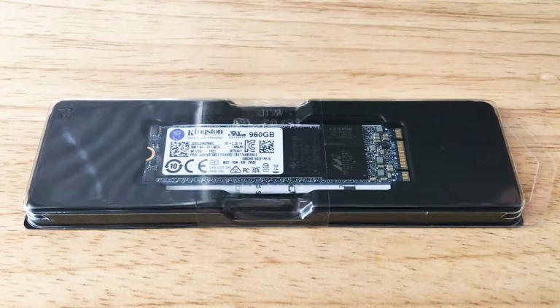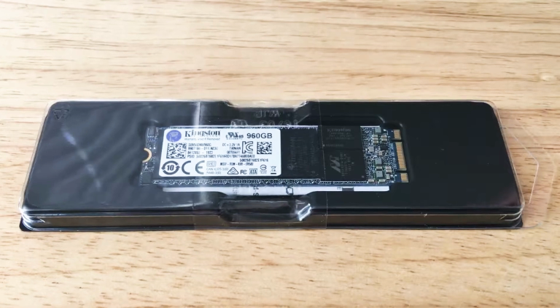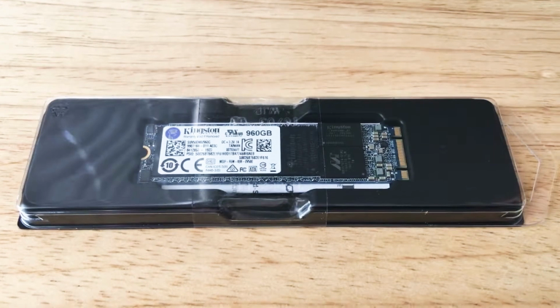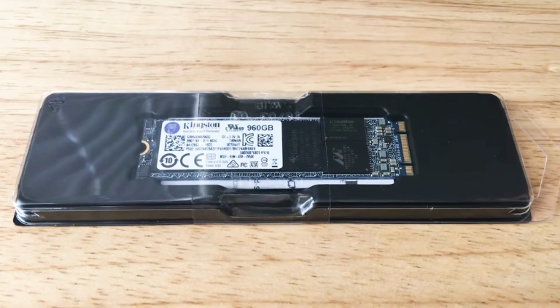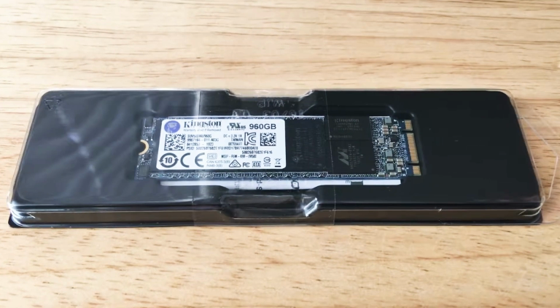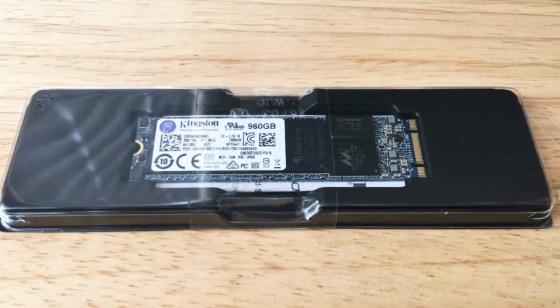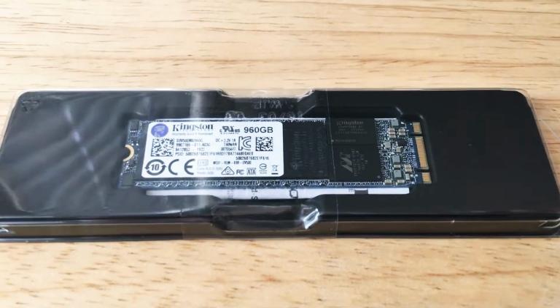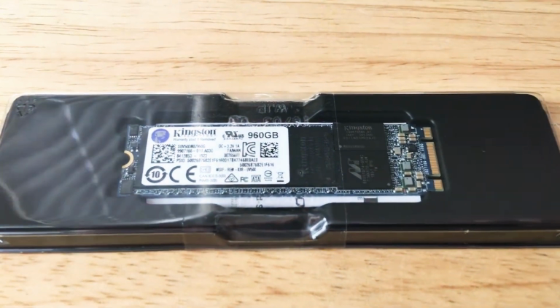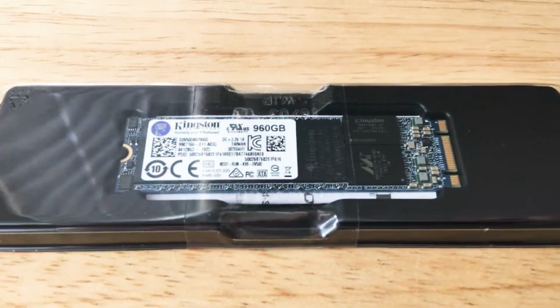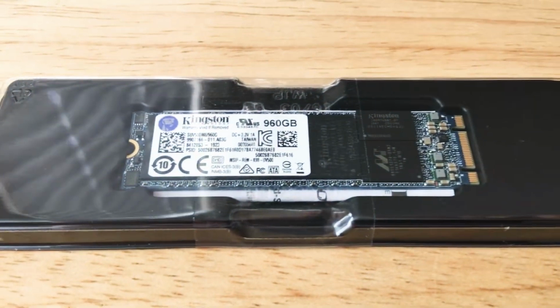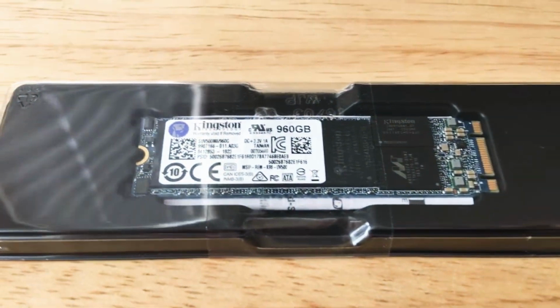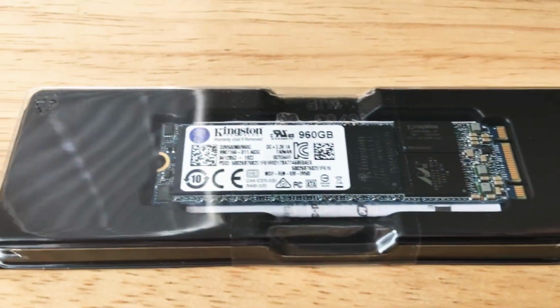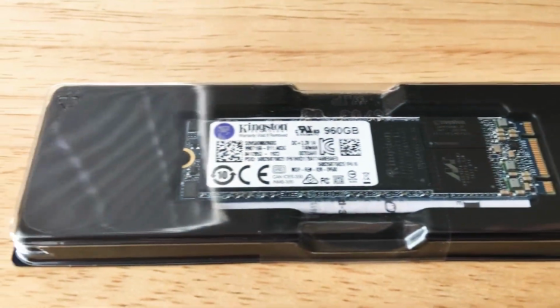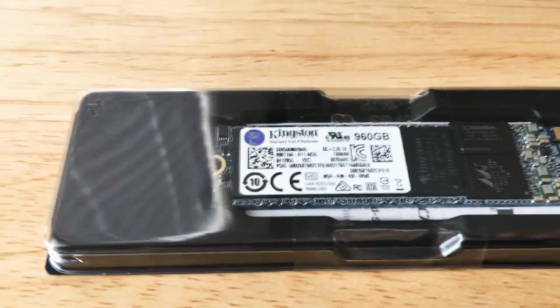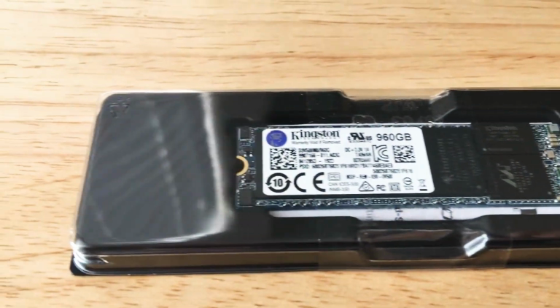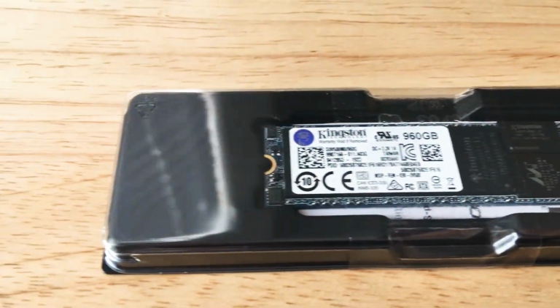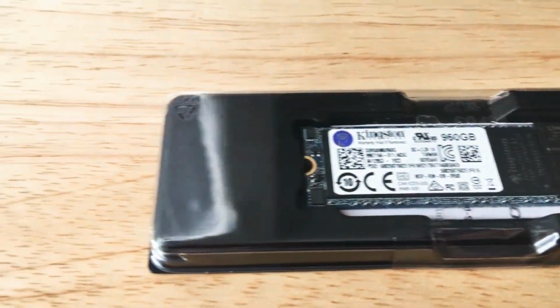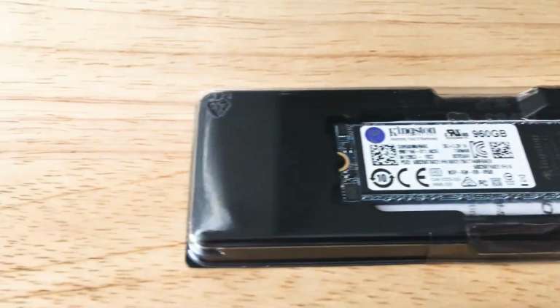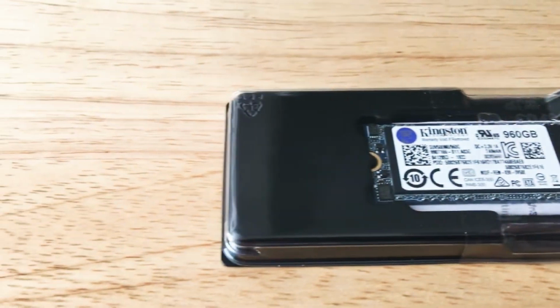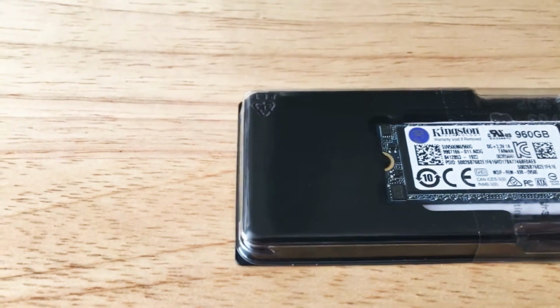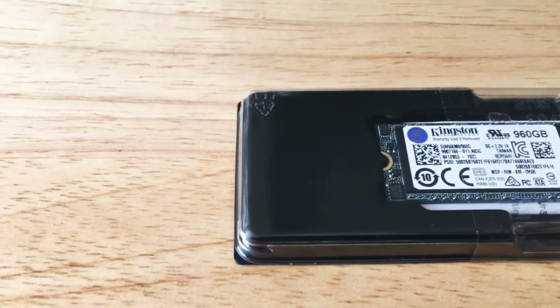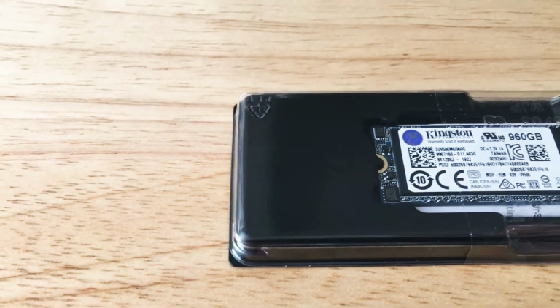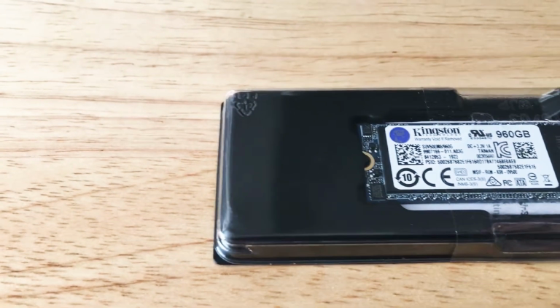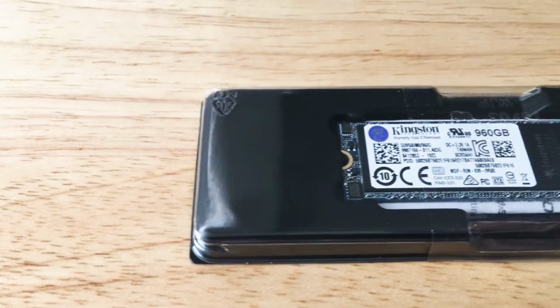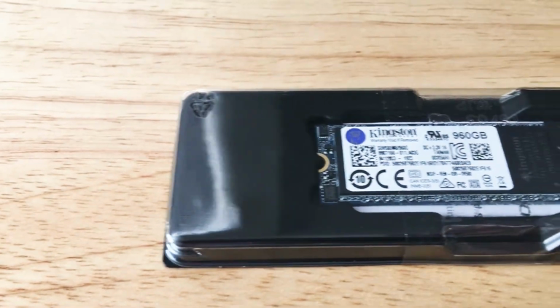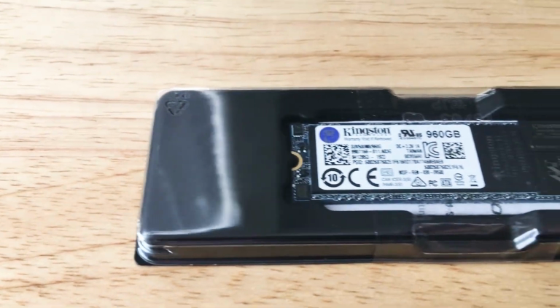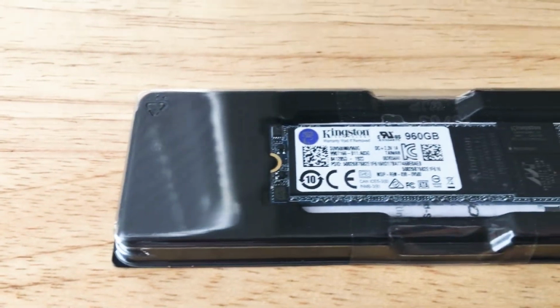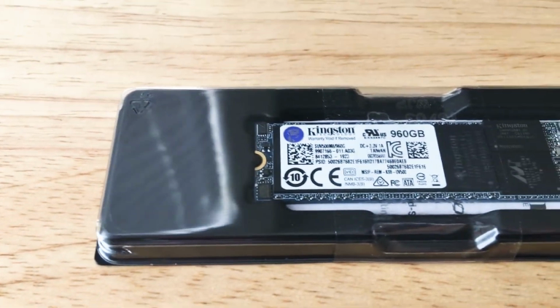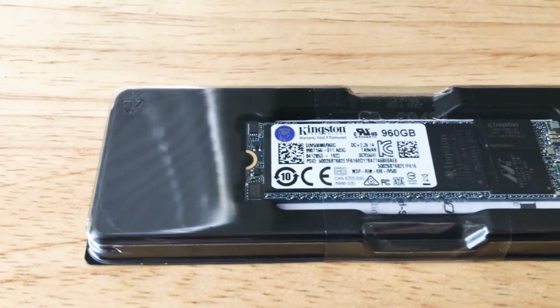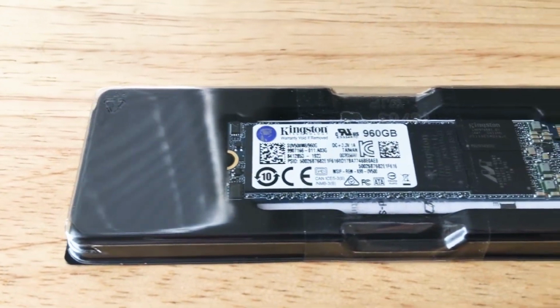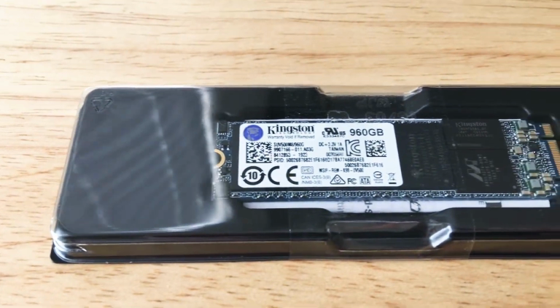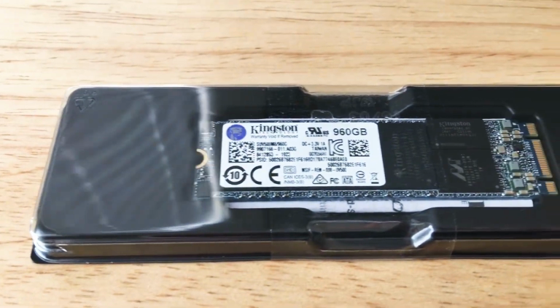Hello, this is Chris Rushton, 24K on Twitter. Today we're taking an overview look at the Kingston UV500 M.2 SSD.